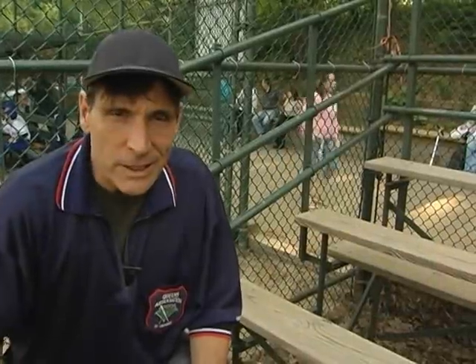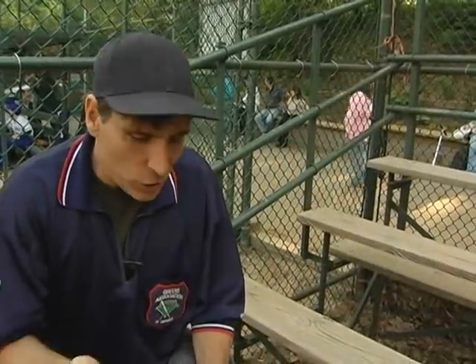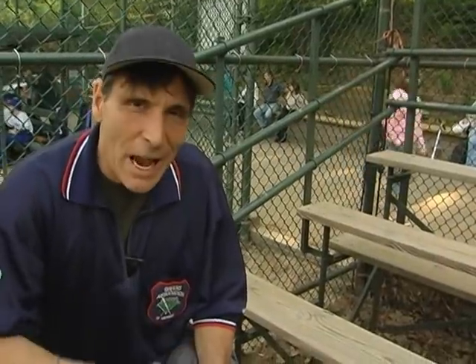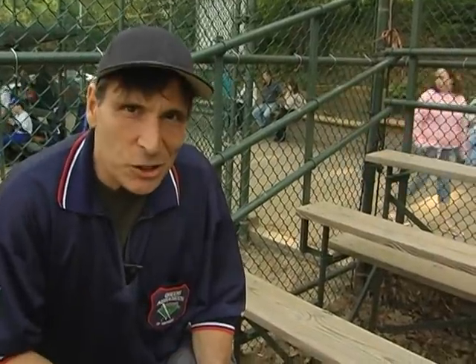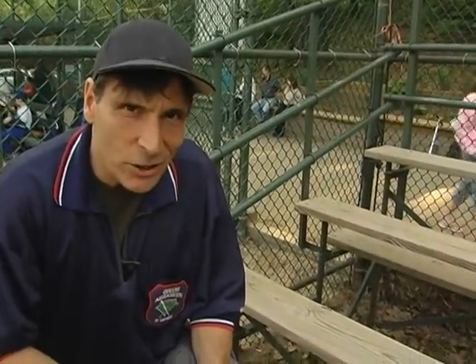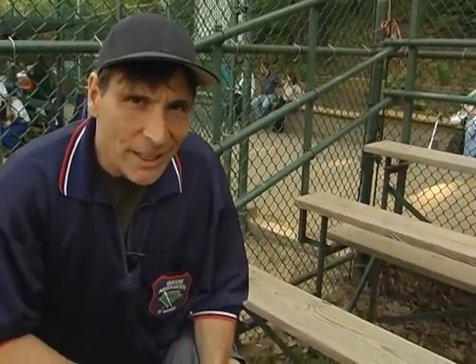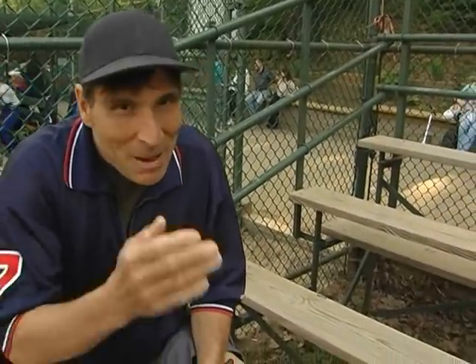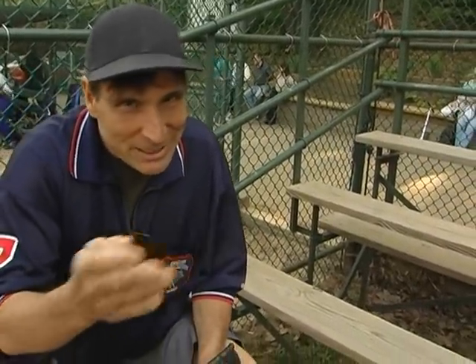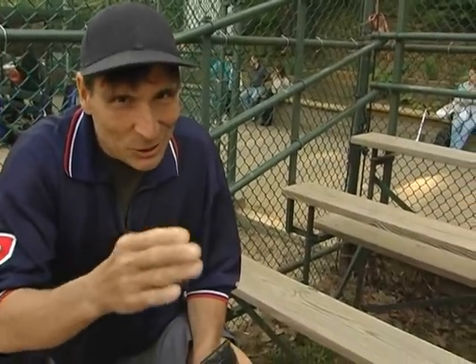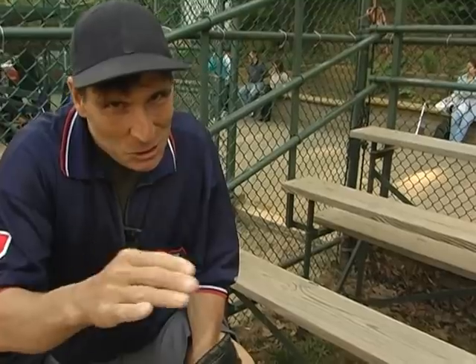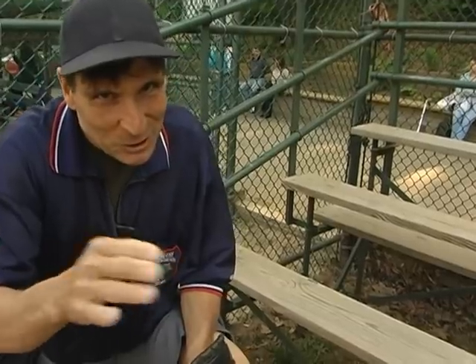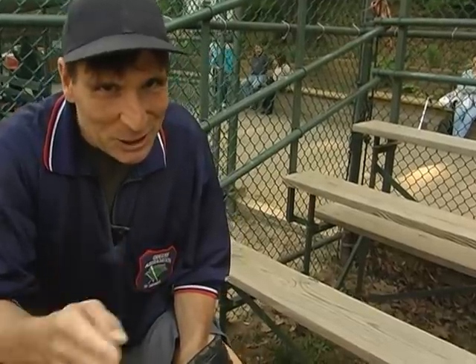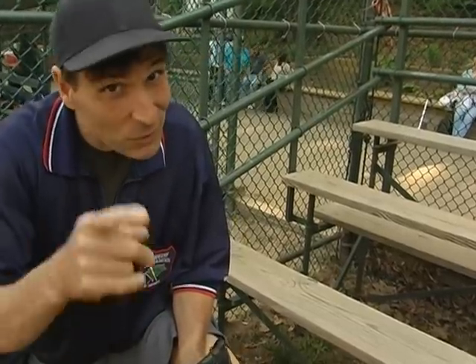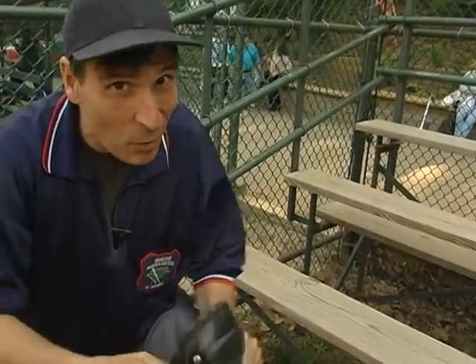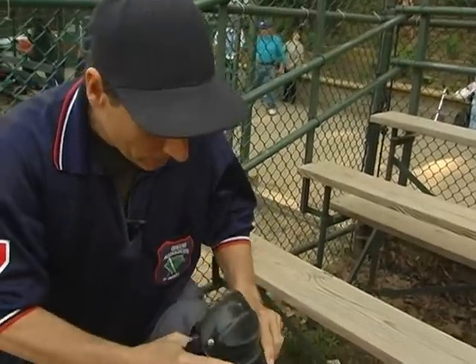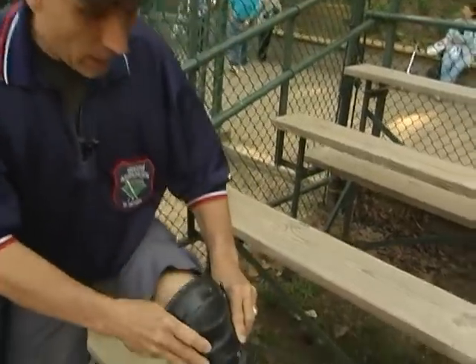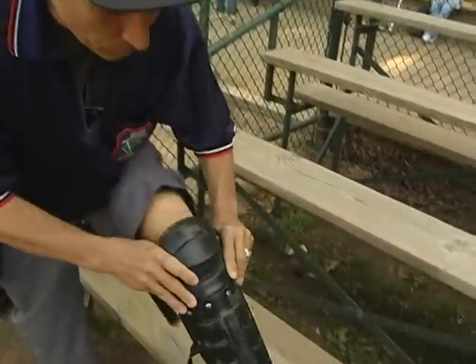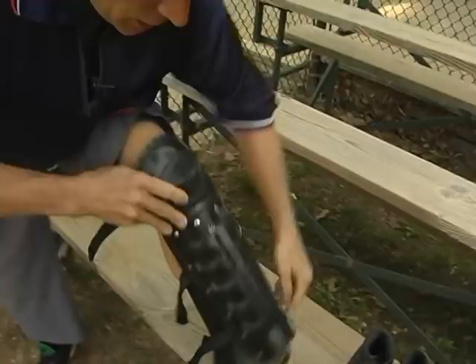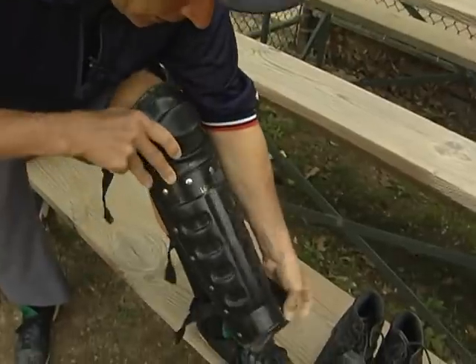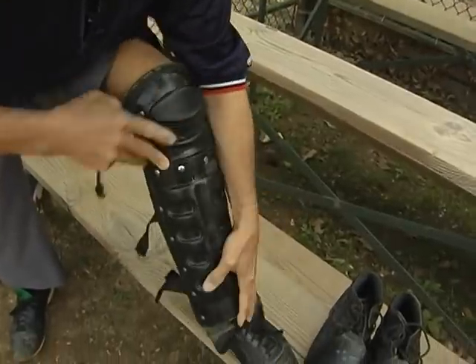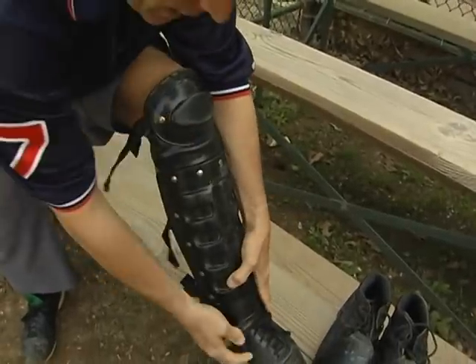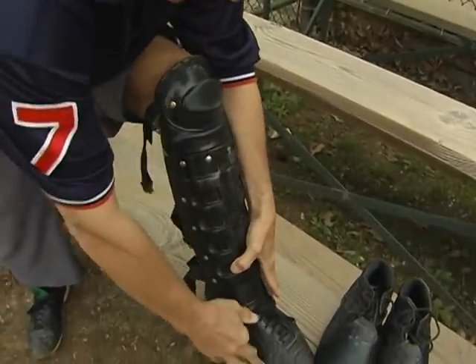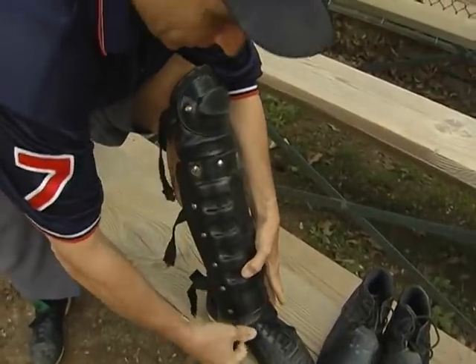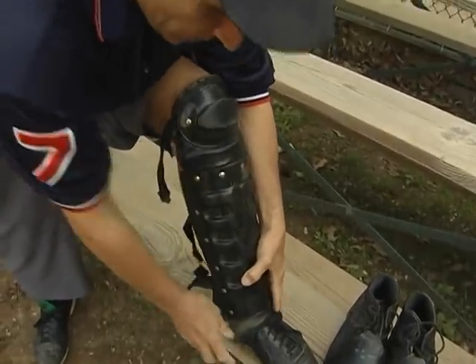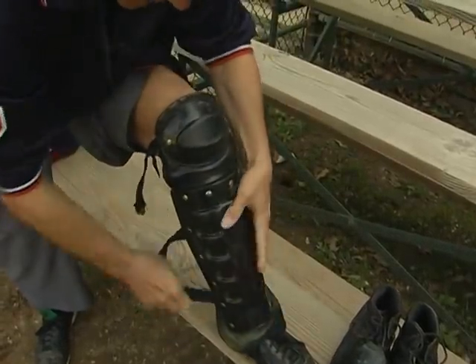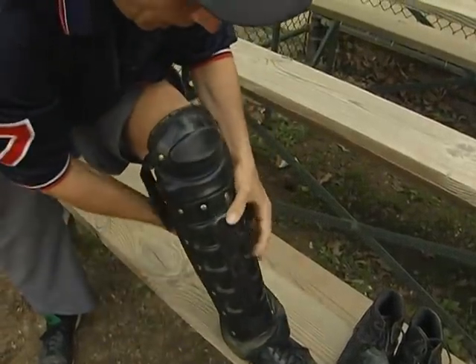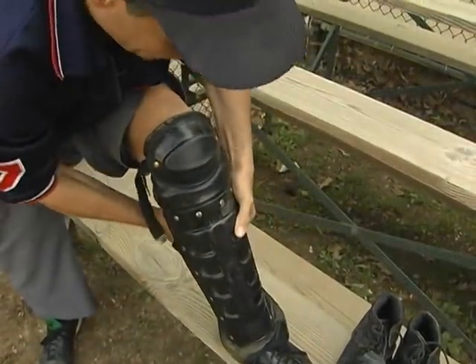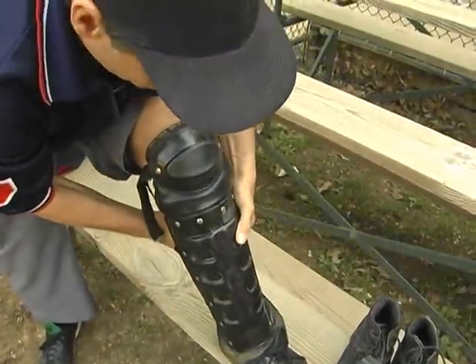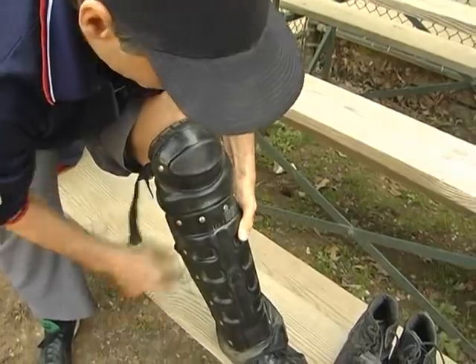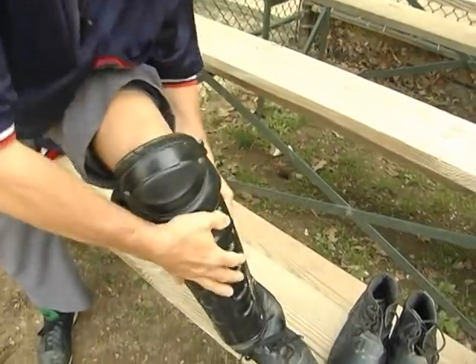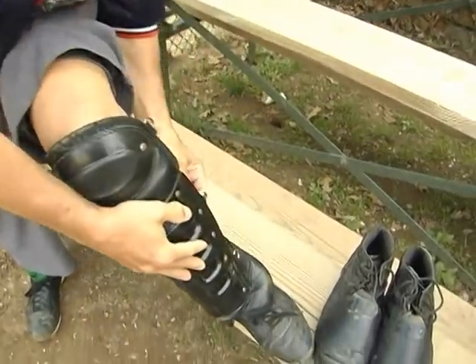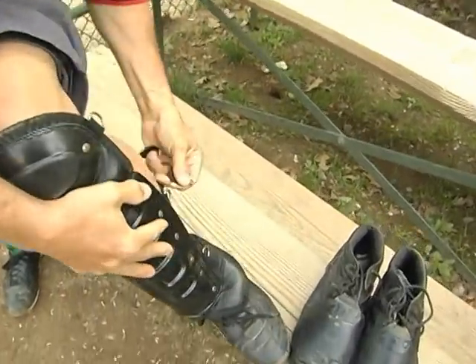In this clip, we're going to show you how to put the shin guards on. Now, it may sound a little dumb or a little silly, but it's very important. Put the shin guard on, make sure your ankles are covered, and then I like to cross mine because it makes them a little tighter.